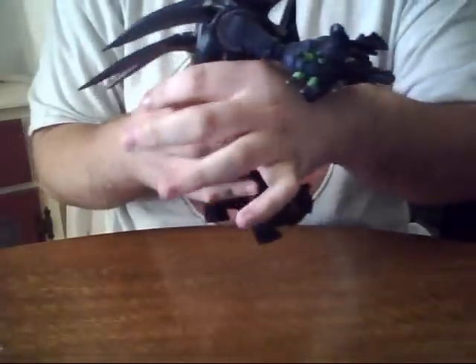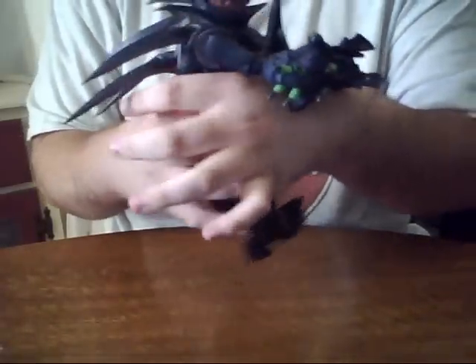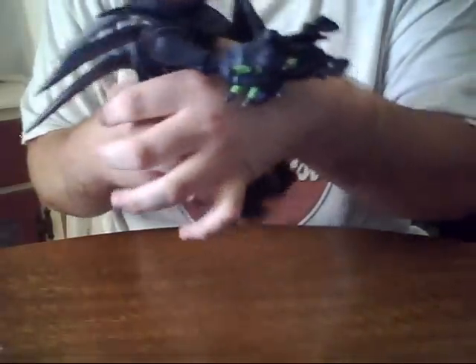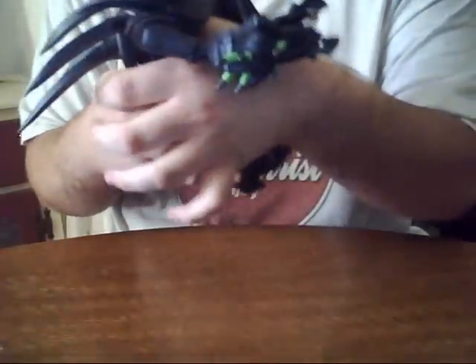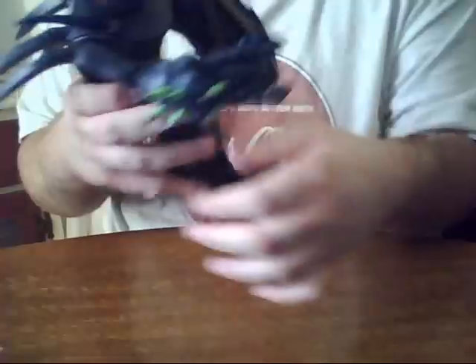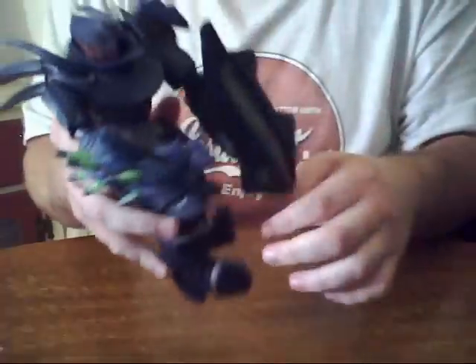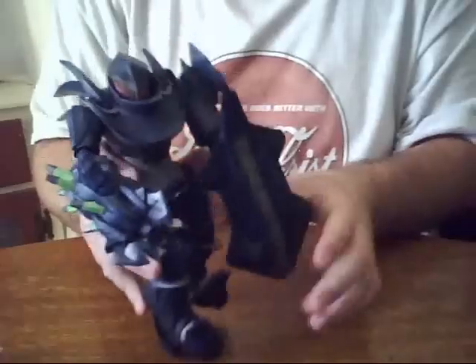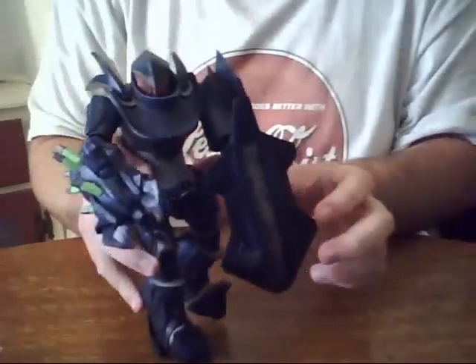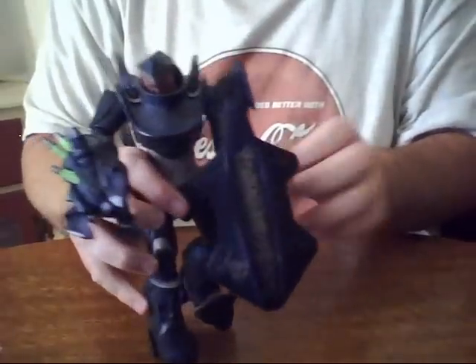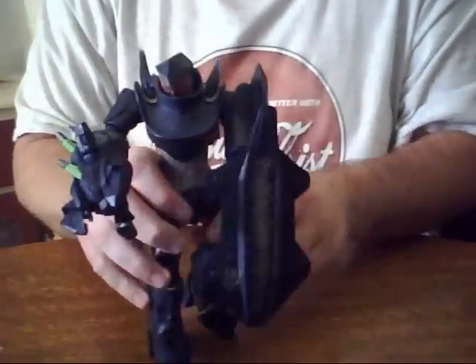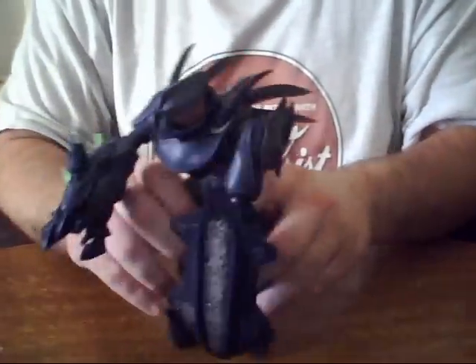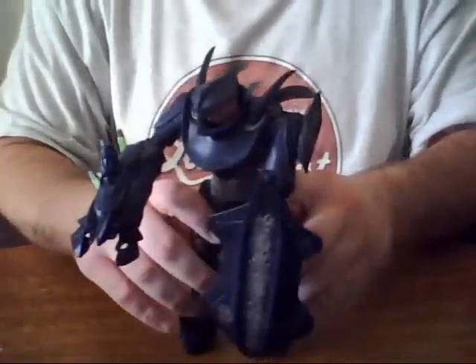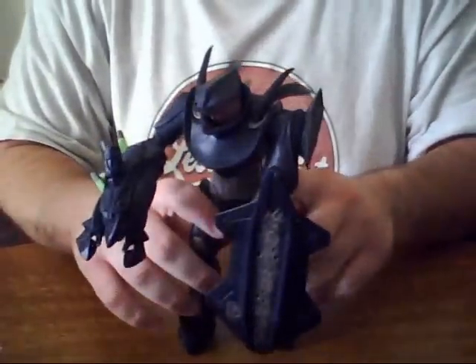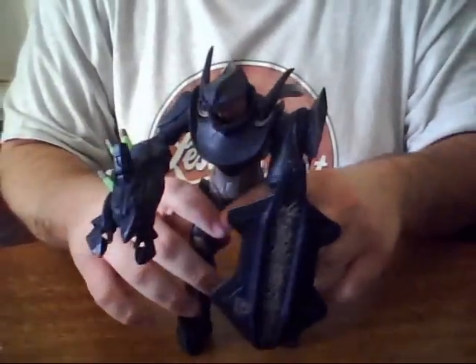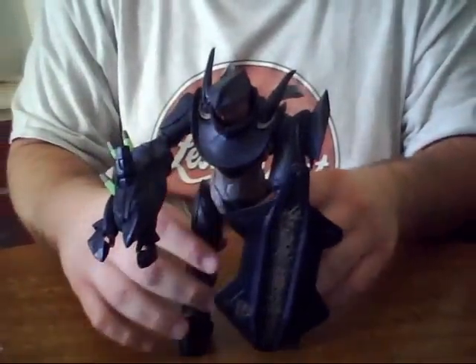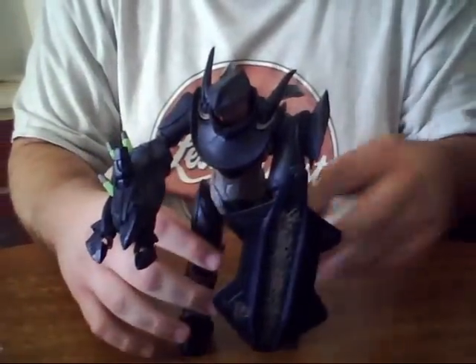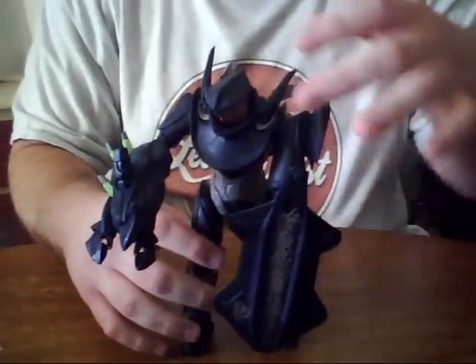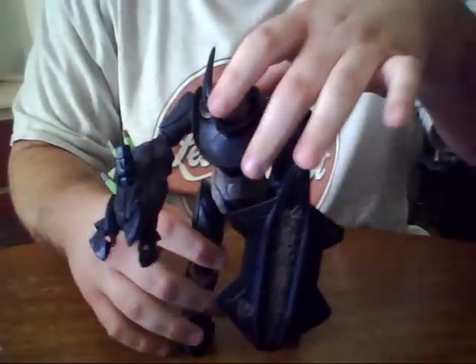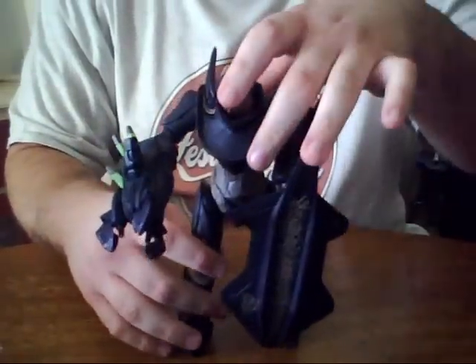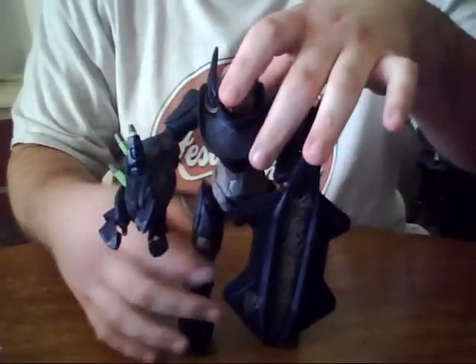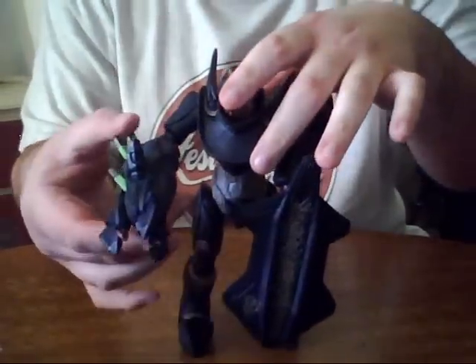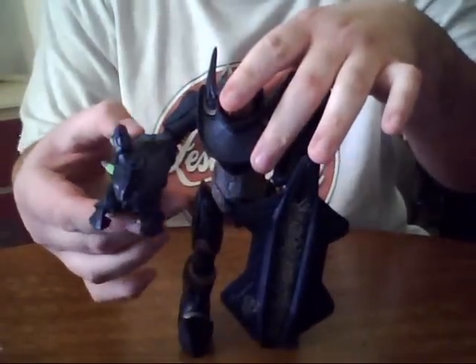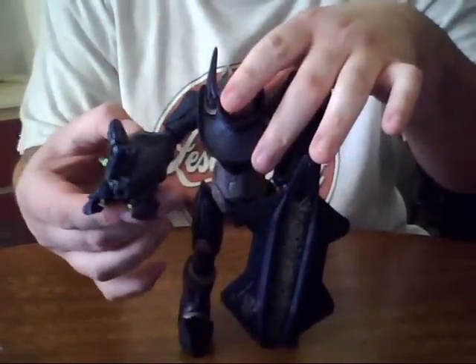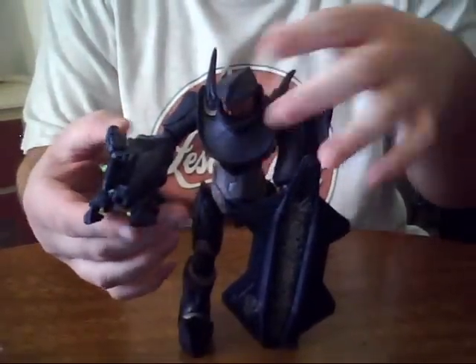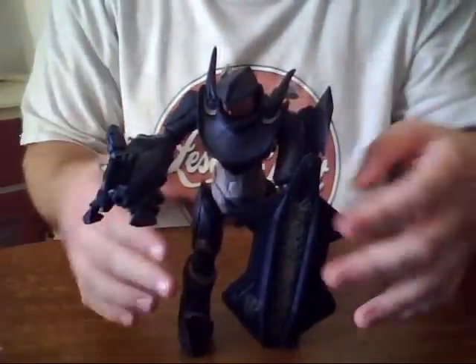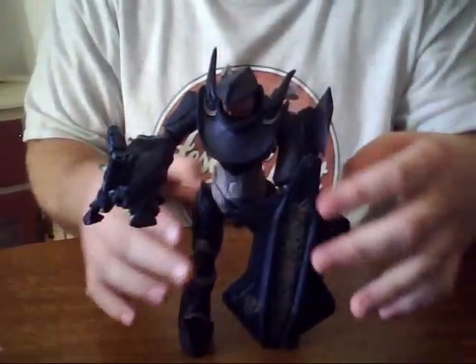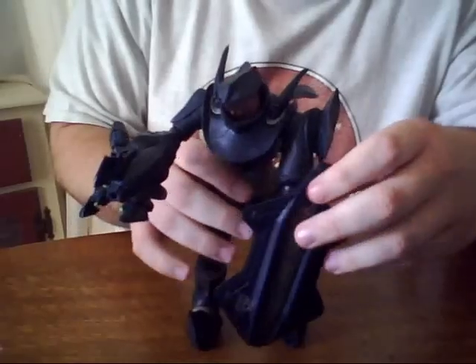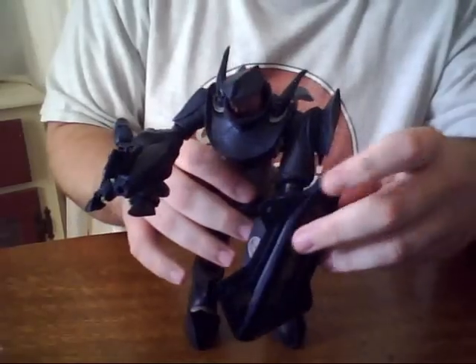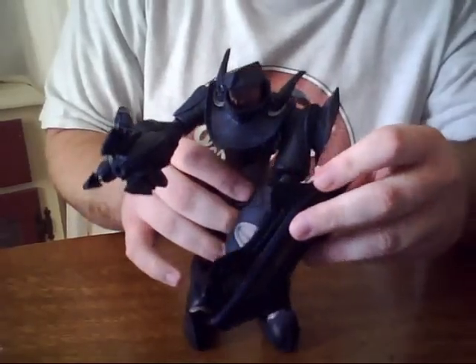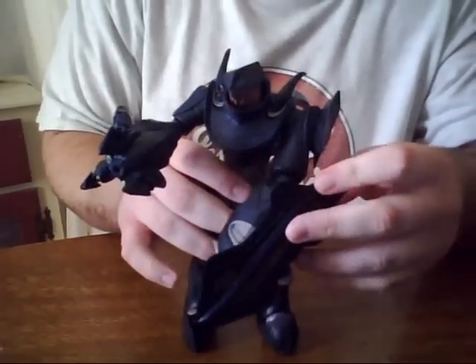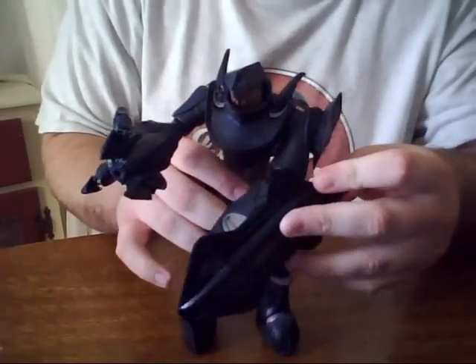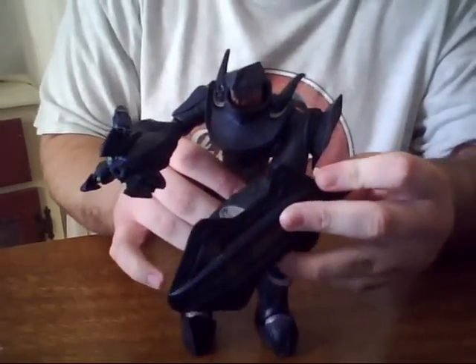I'm one to buy two because hunters come in pairs, so you can't have one without the other. But this figure is humongous — absolutely beautifully detailed.